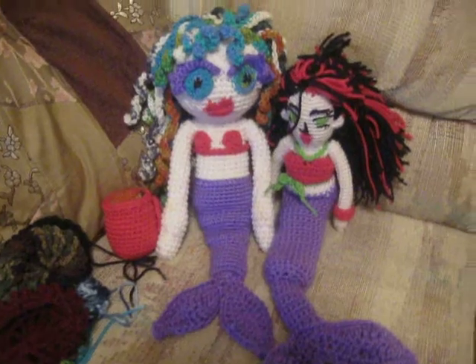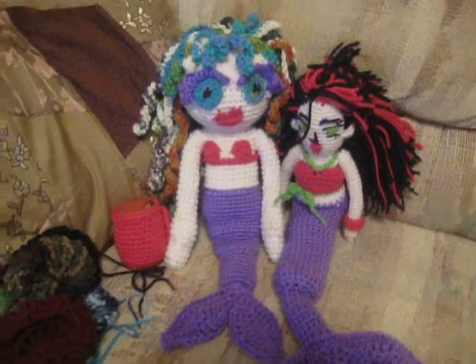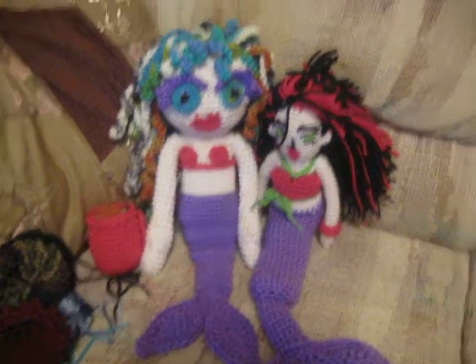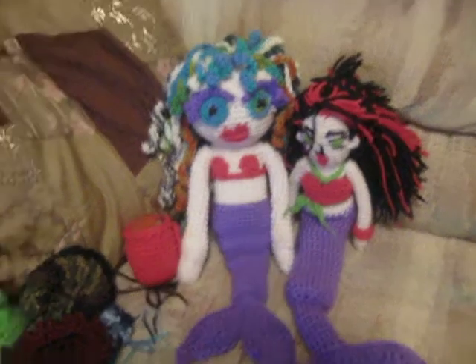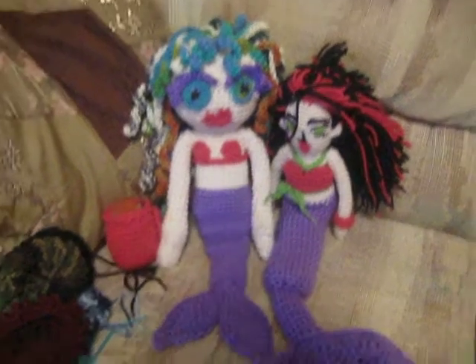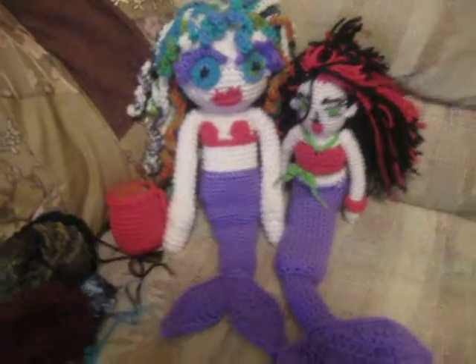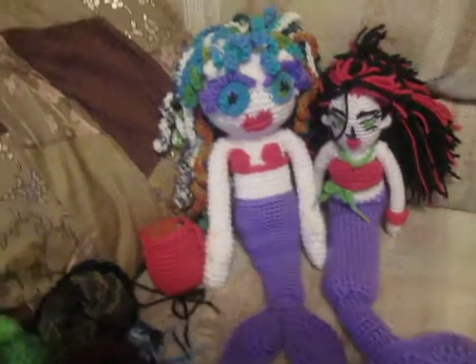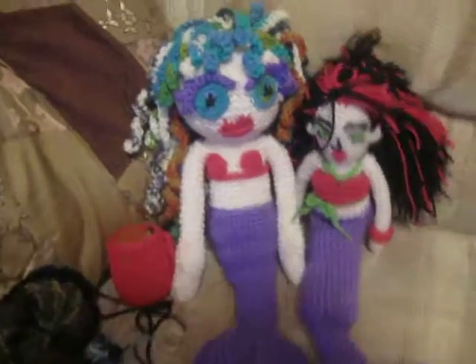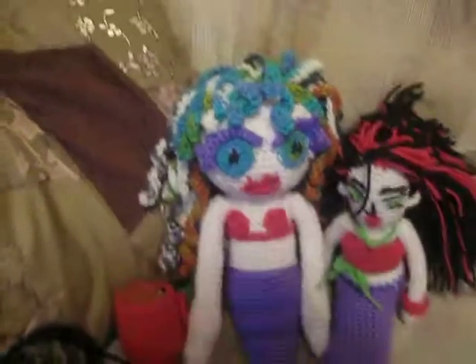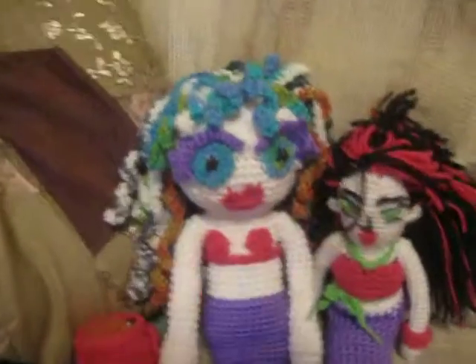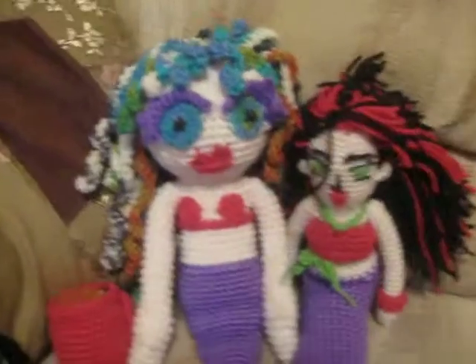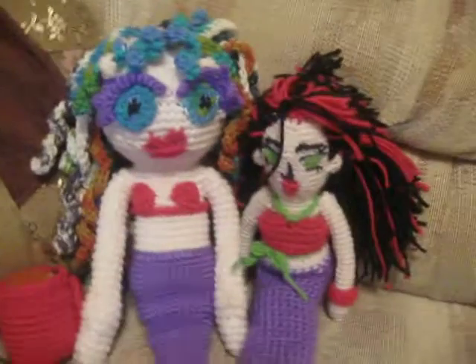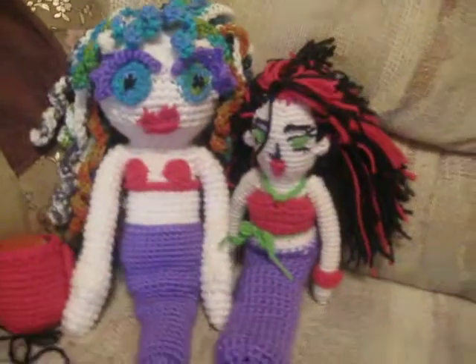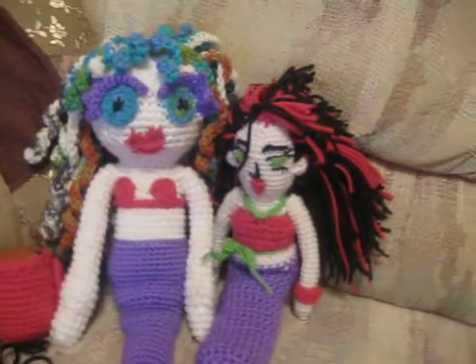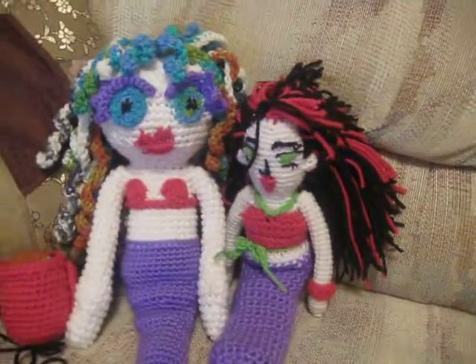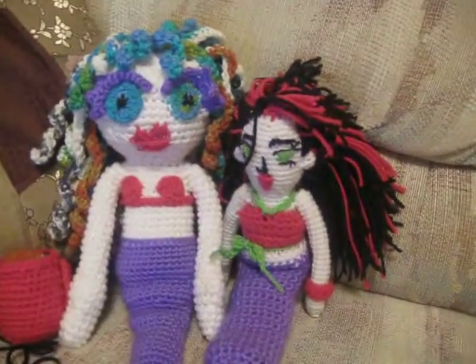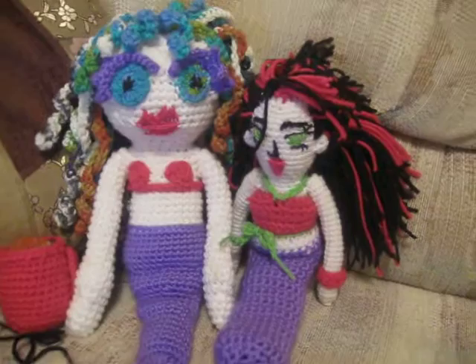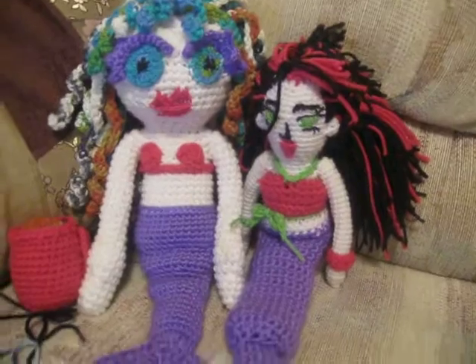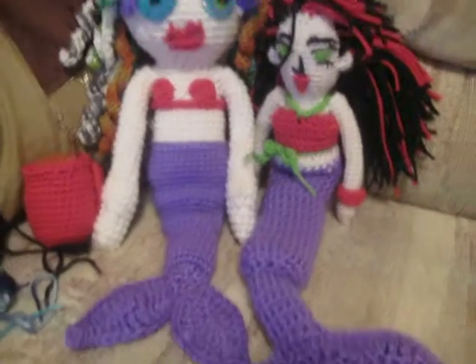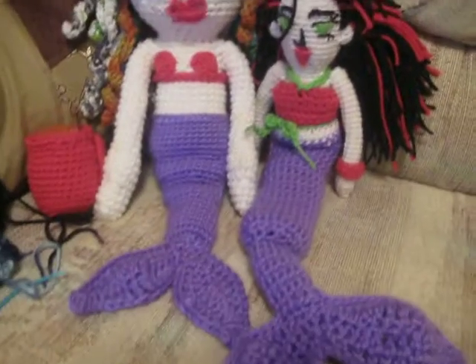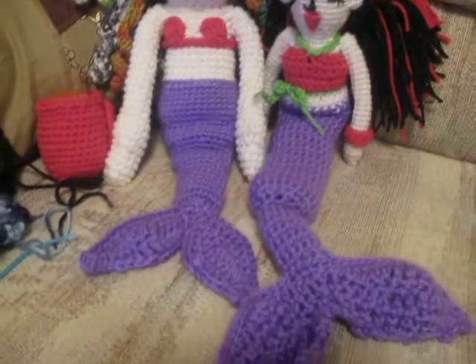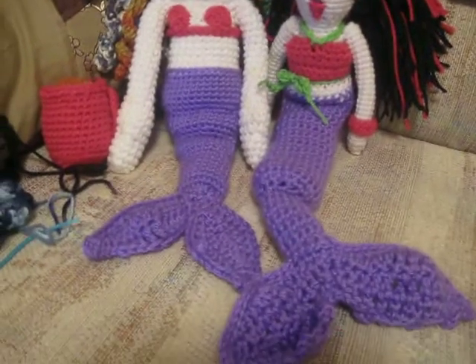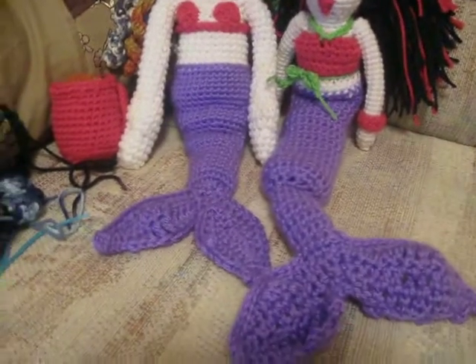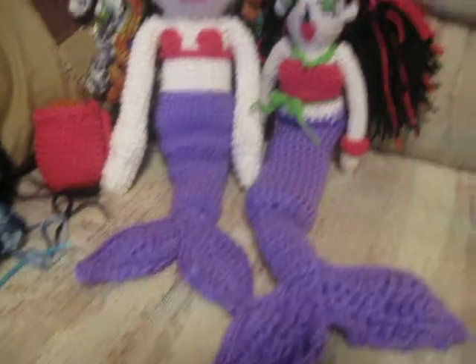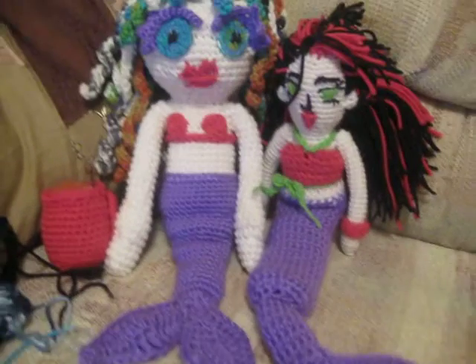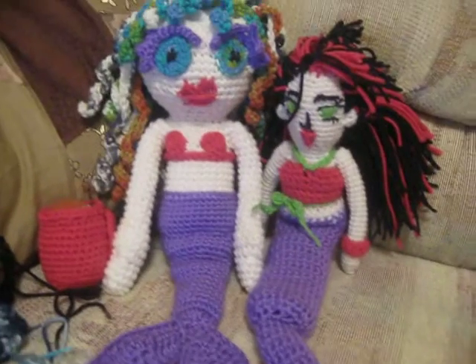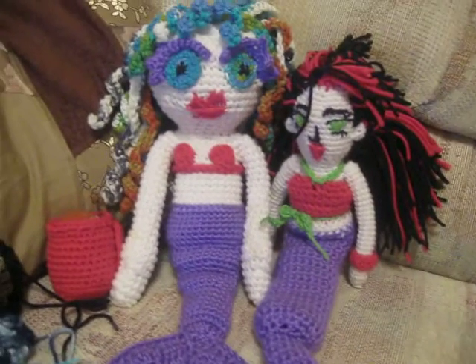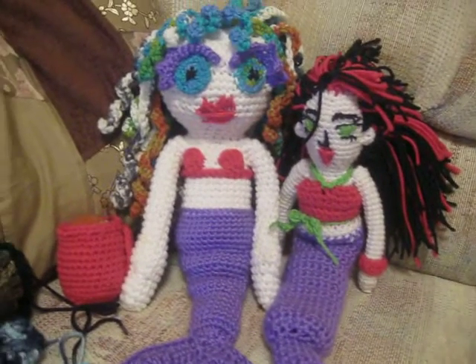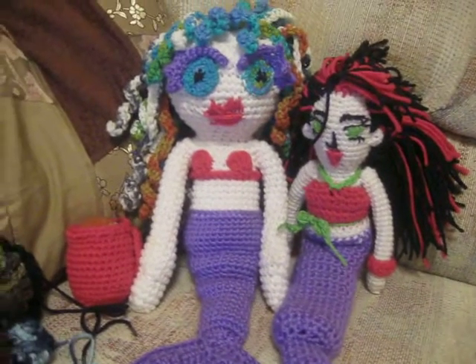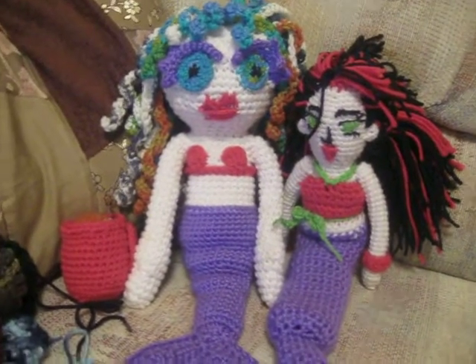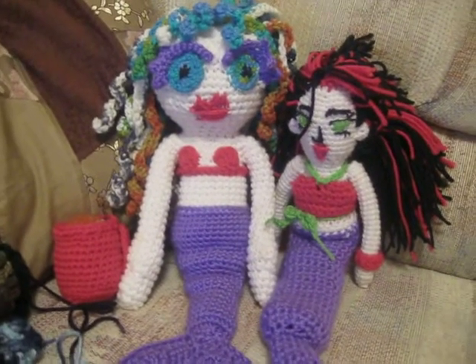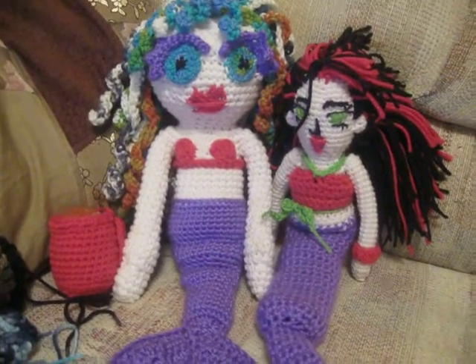Alright, YouTube people. I'm just wanting to take a moment and show off my creations that I've created. They are for sale.